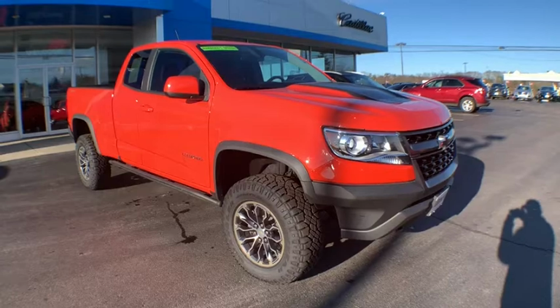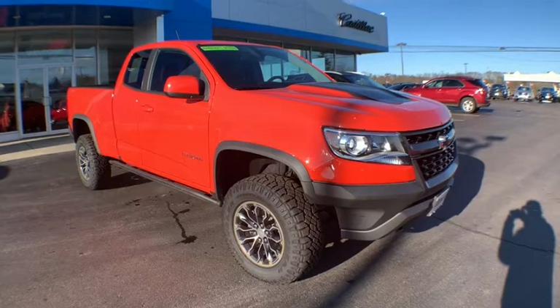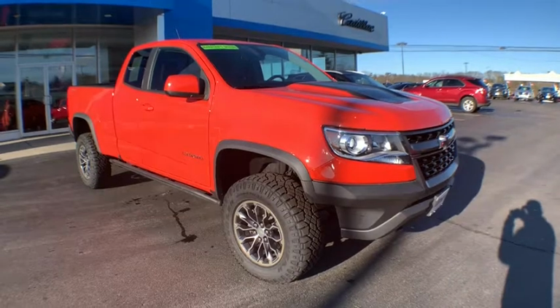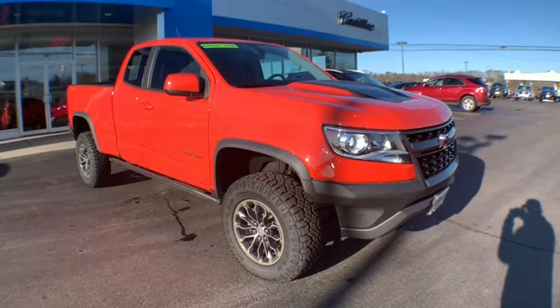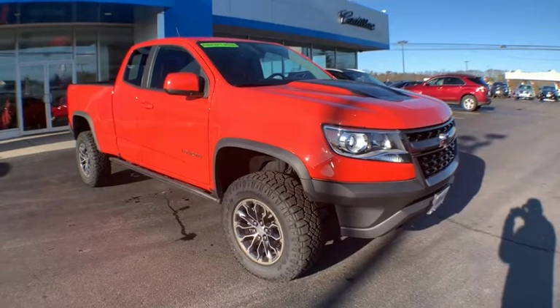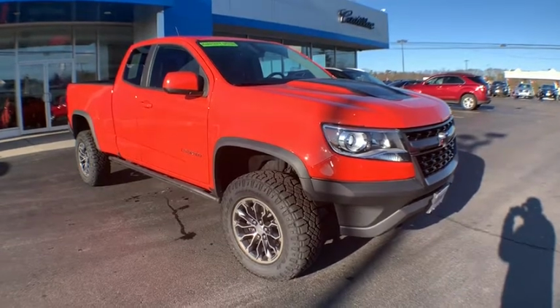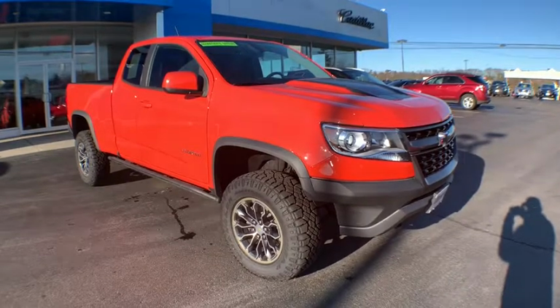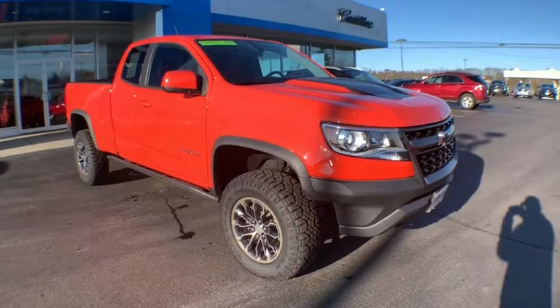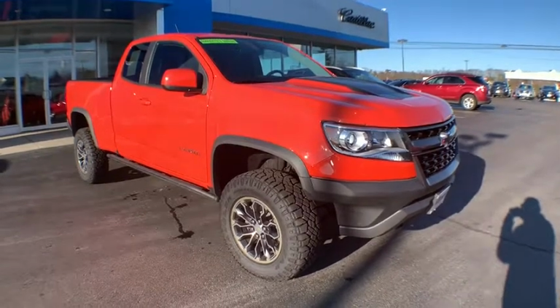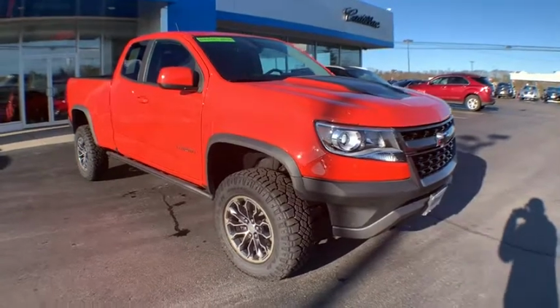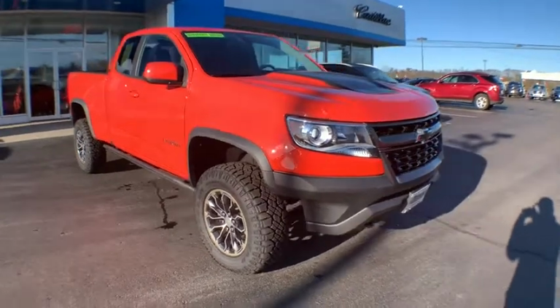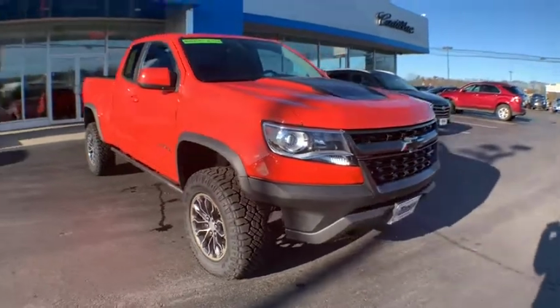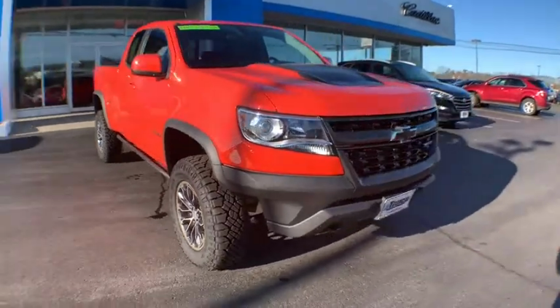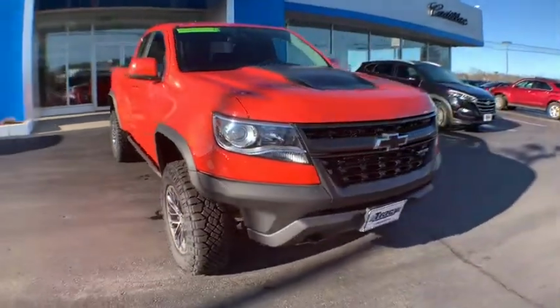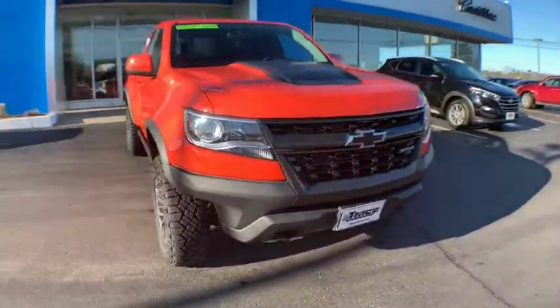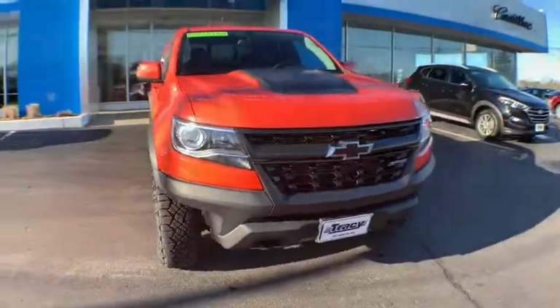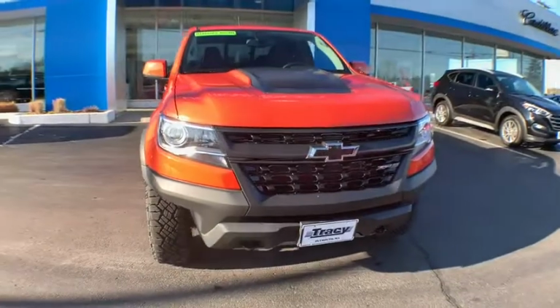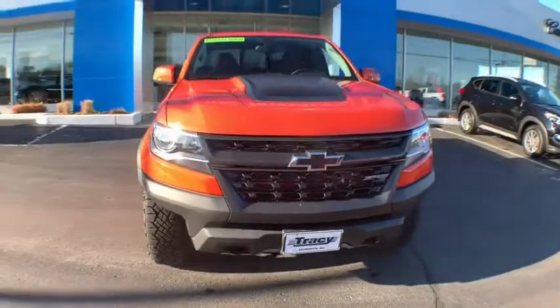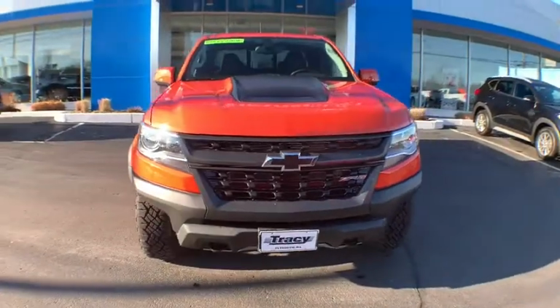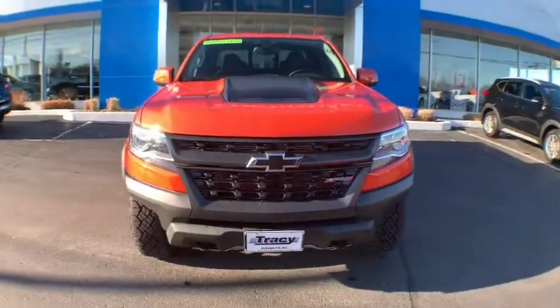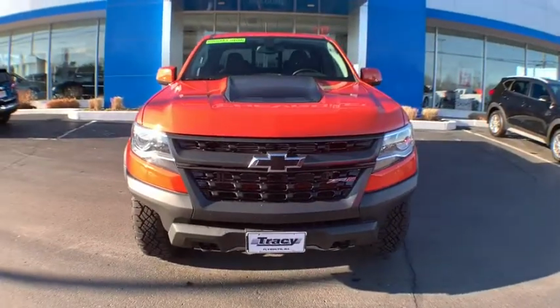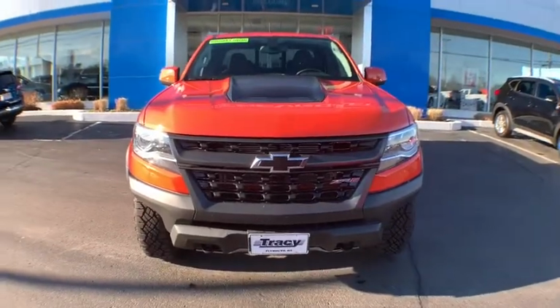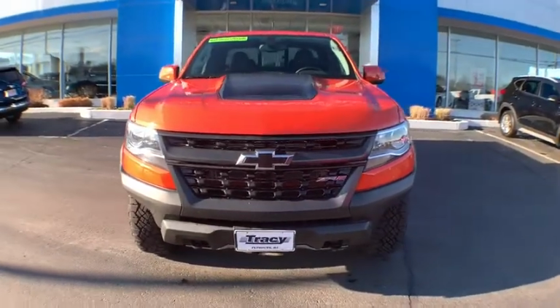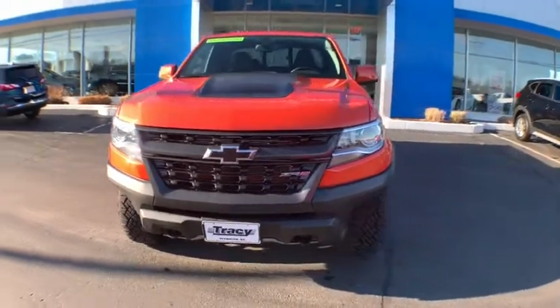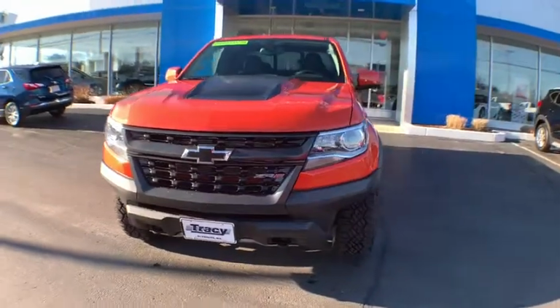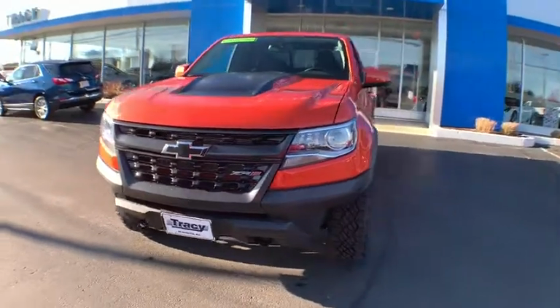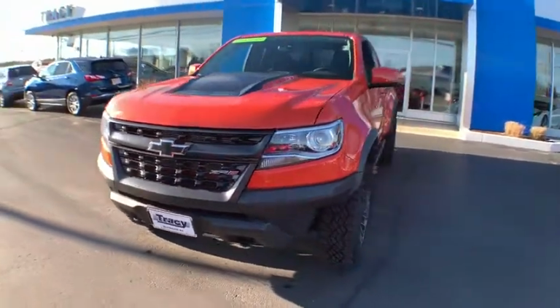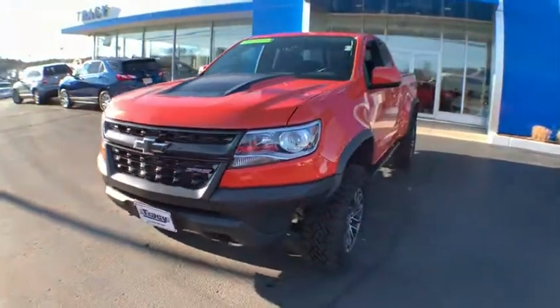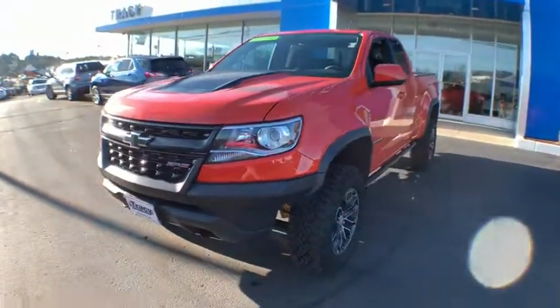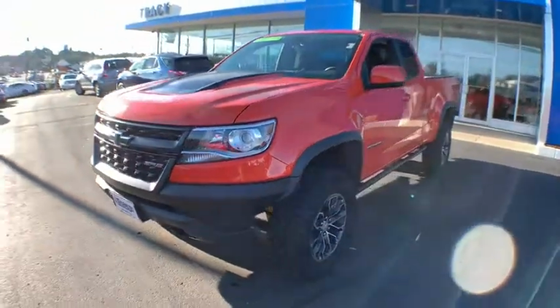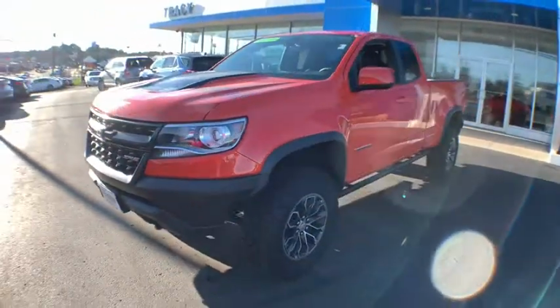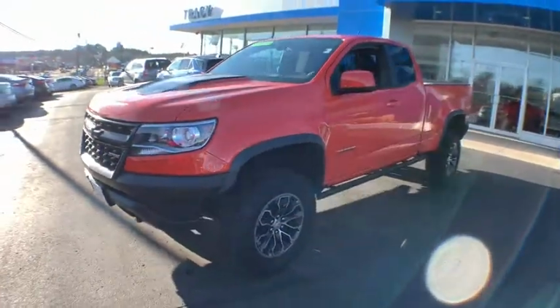Make a great choice today with the 2019 Chevrolet Colorado. Great hauling capability, powerful, rugged, and a great Chevy price — Colorado is it.